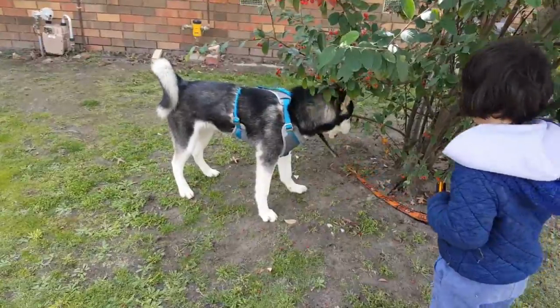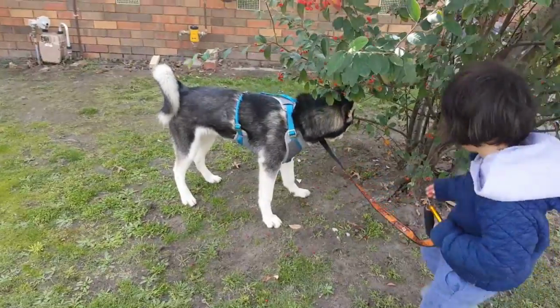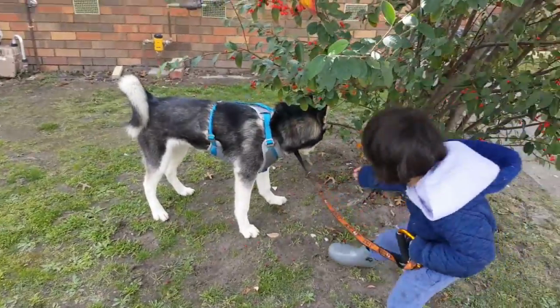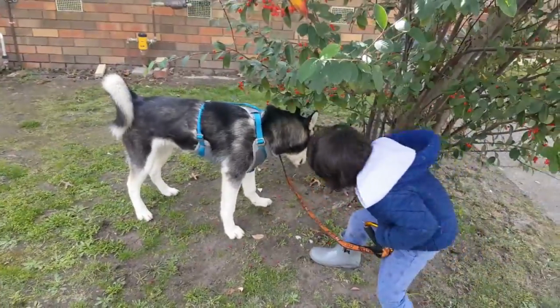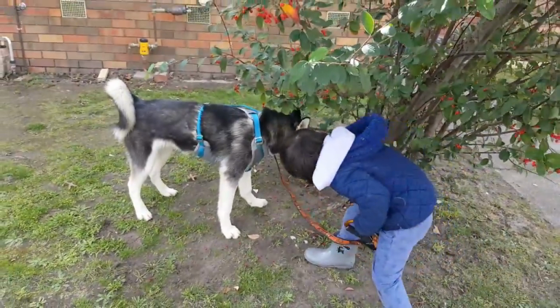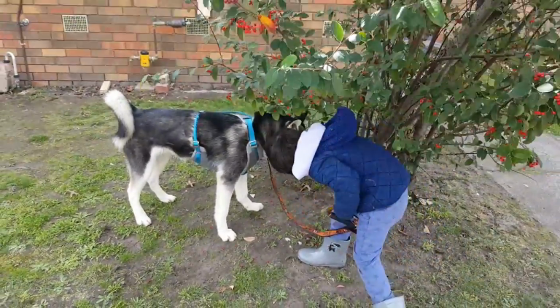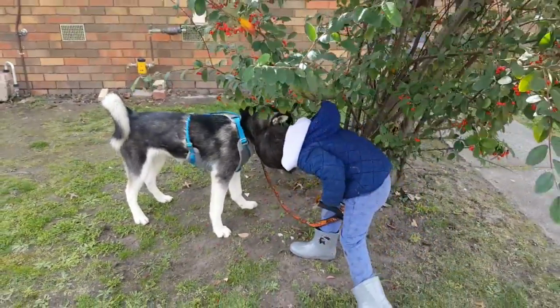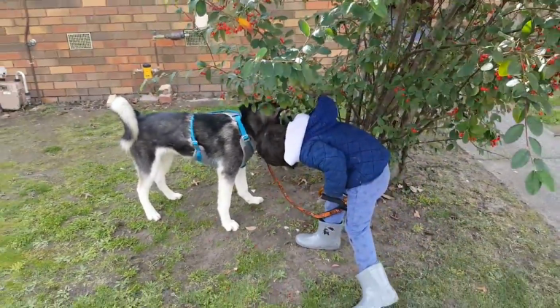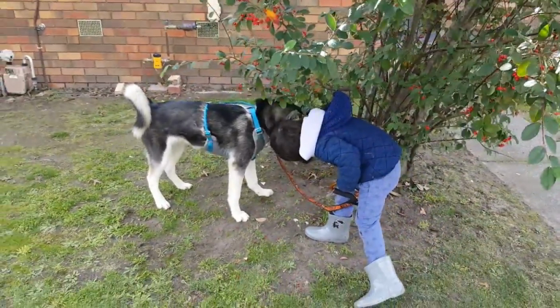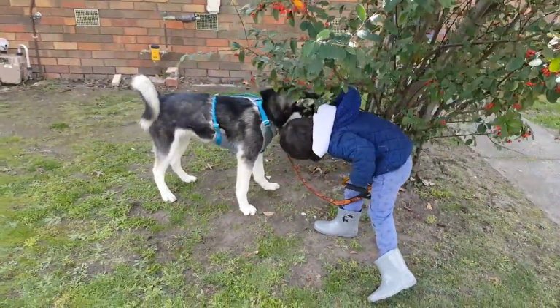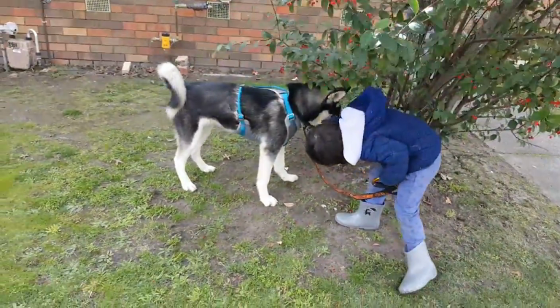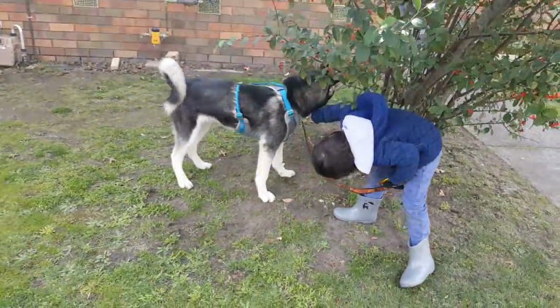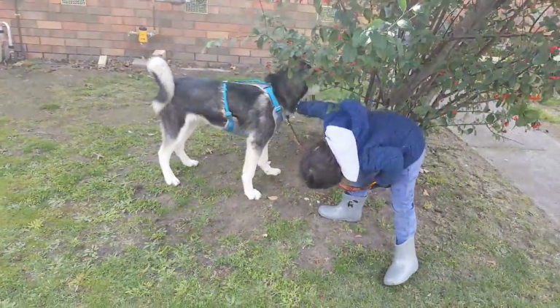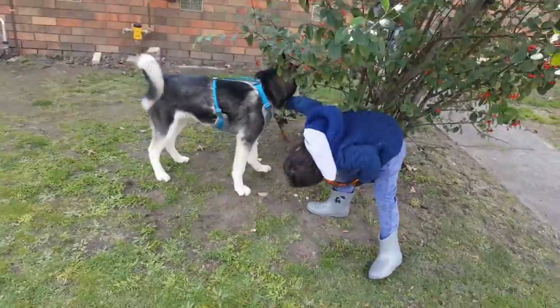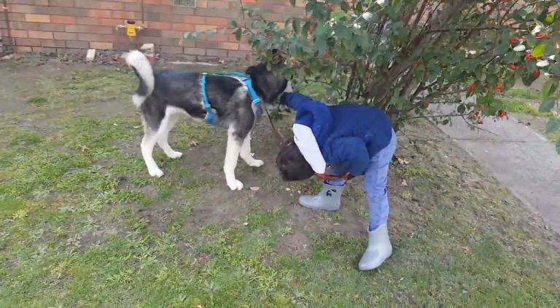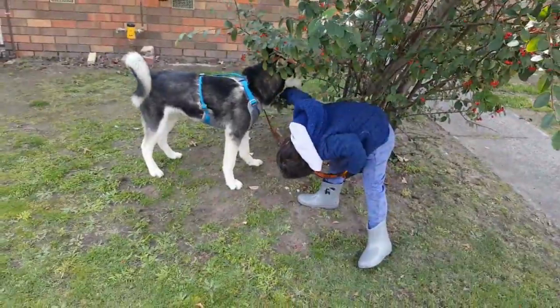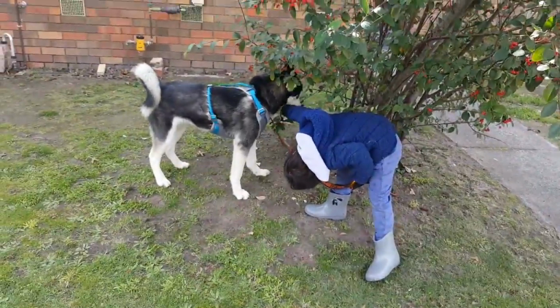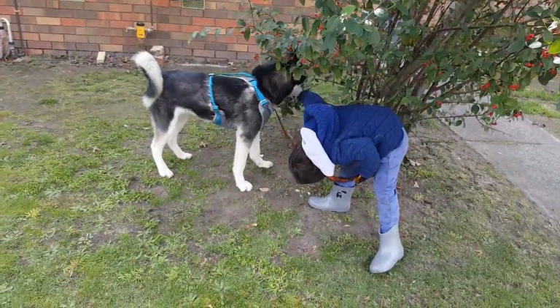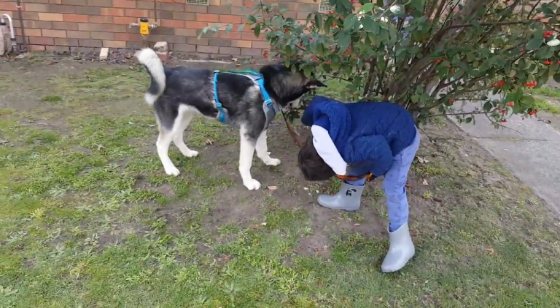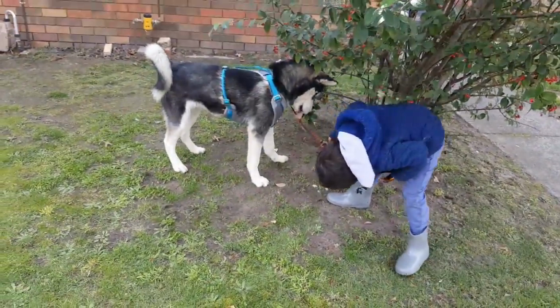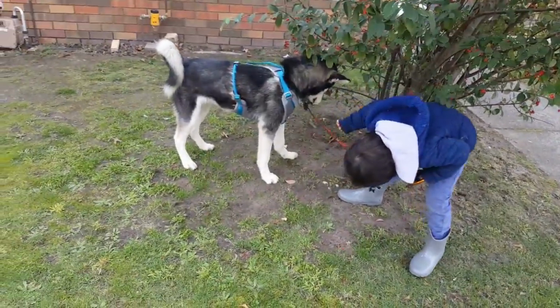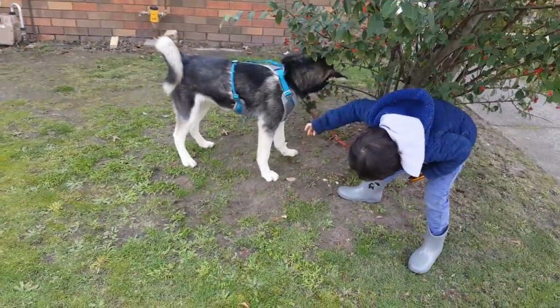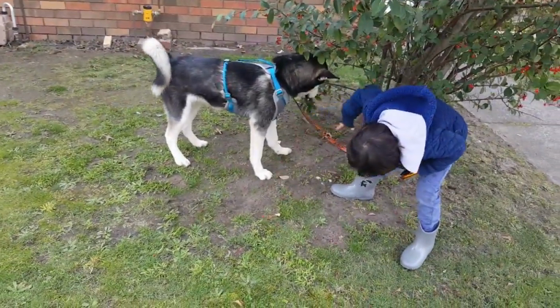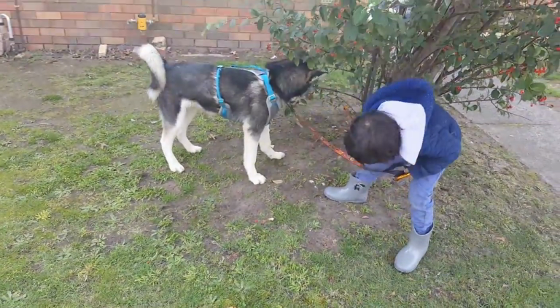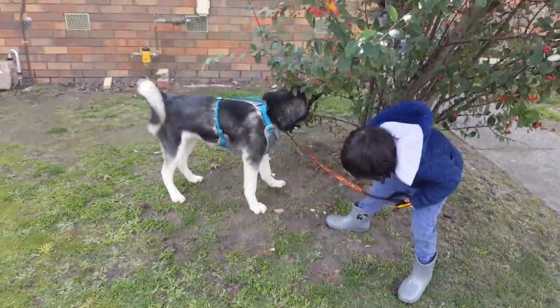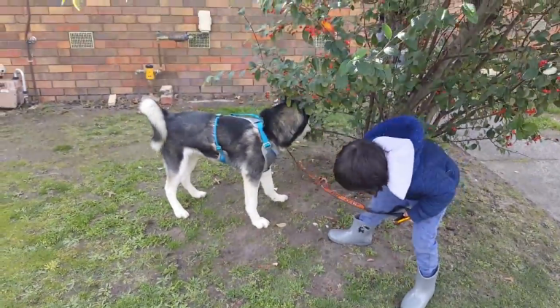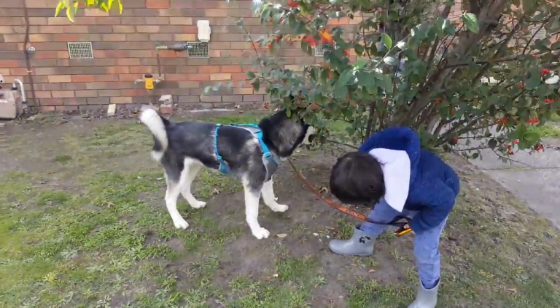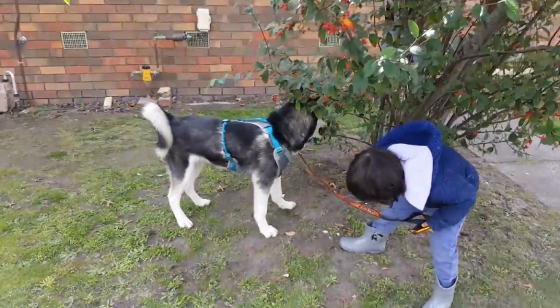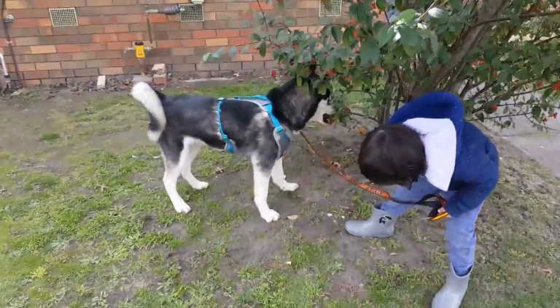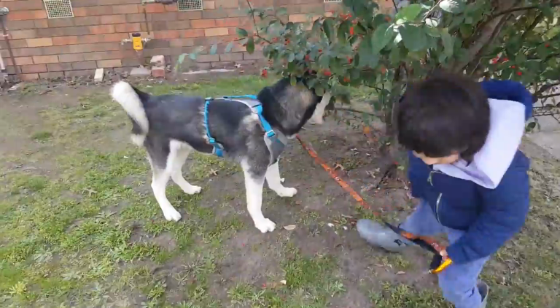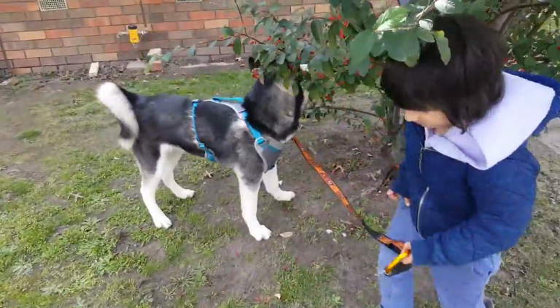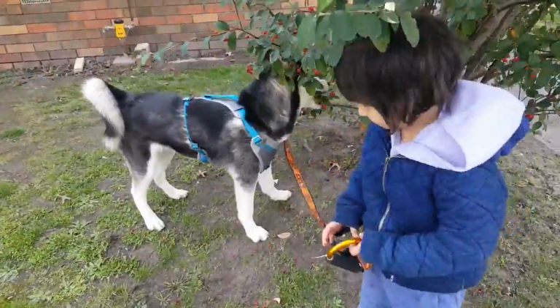Super awesome — I love the harness very much, and he seems like it doesn't bother him at all, which is great. Super awesome.